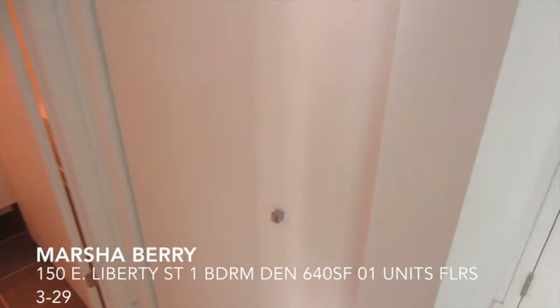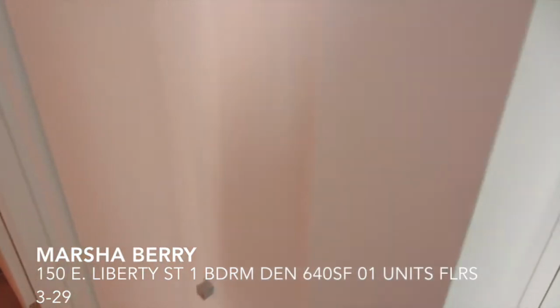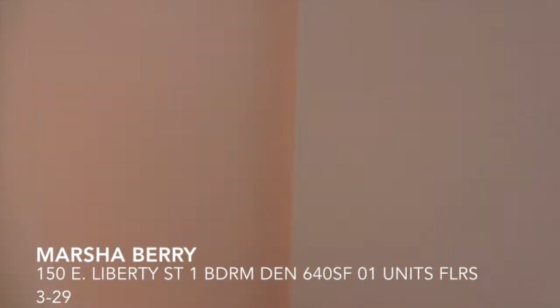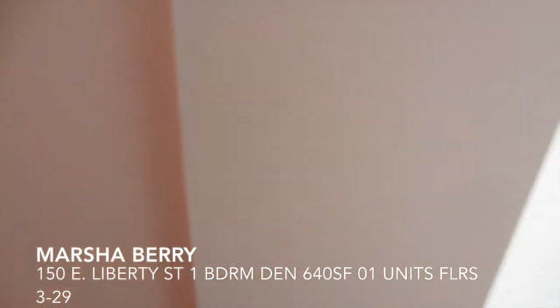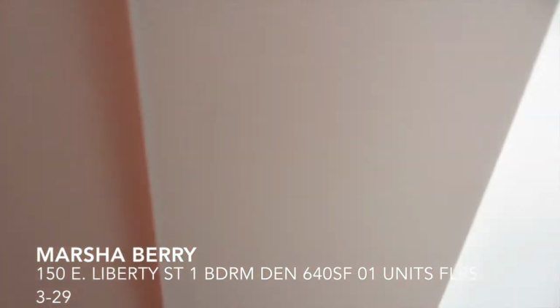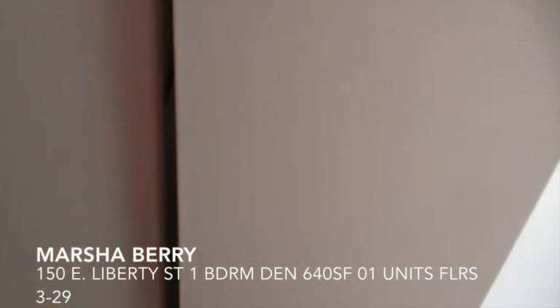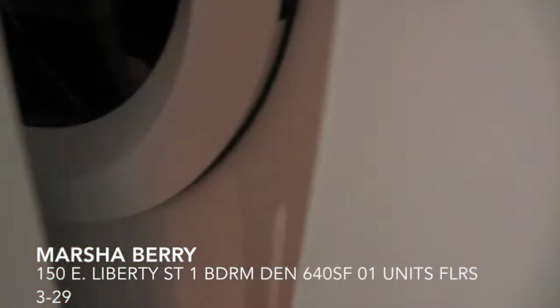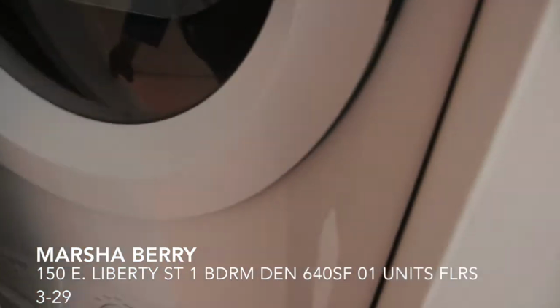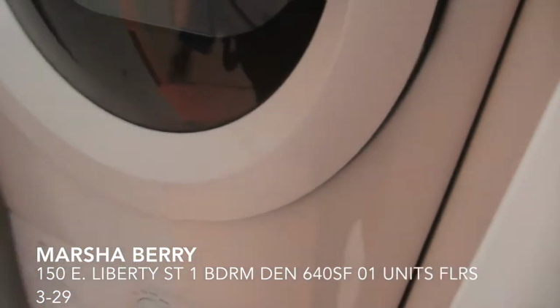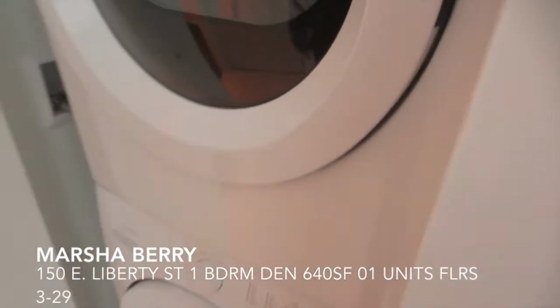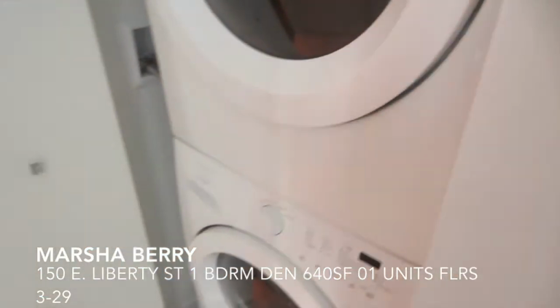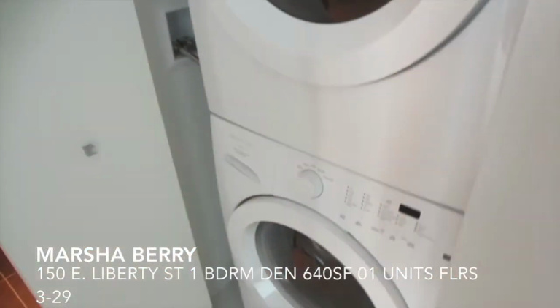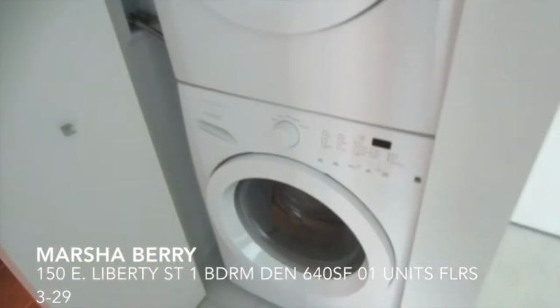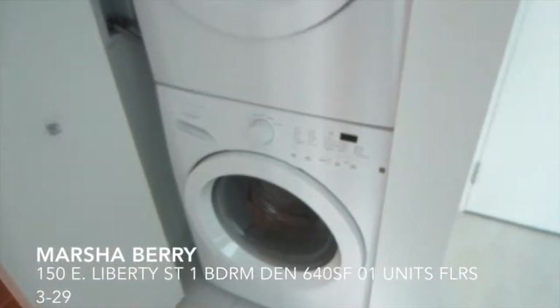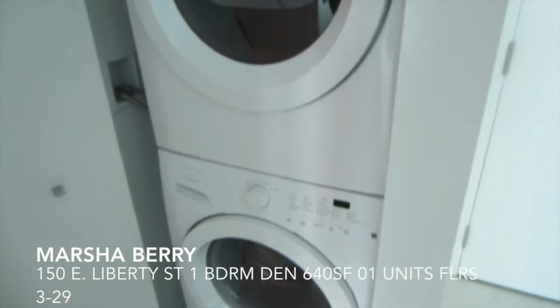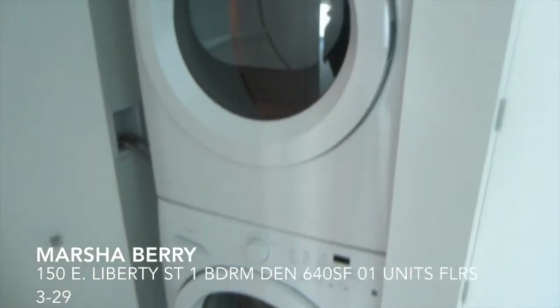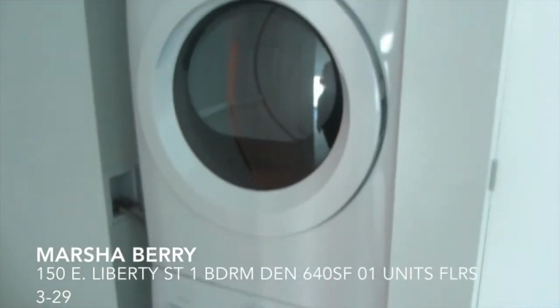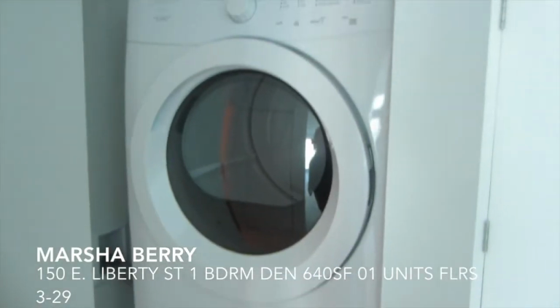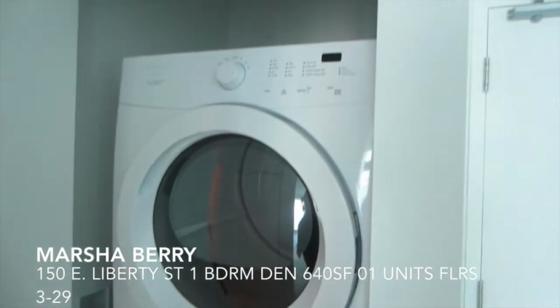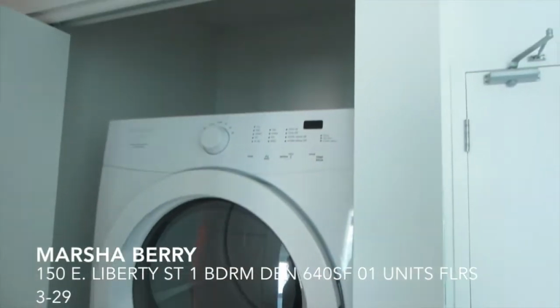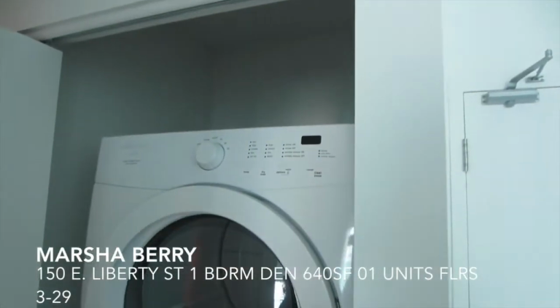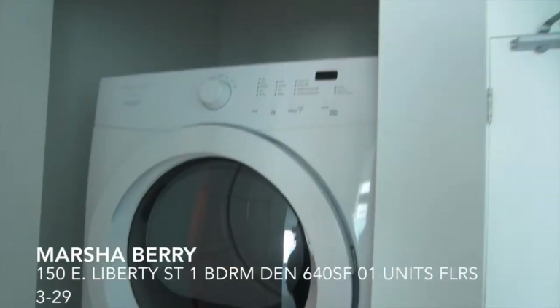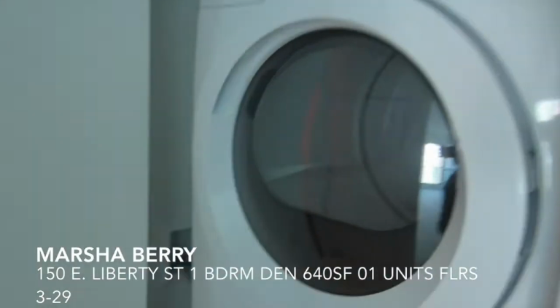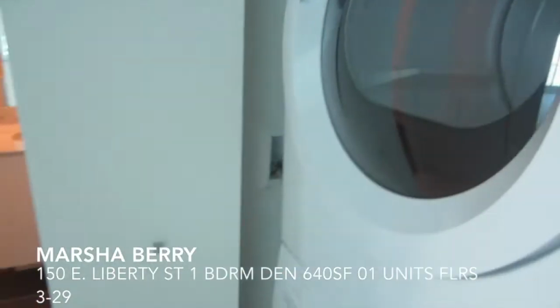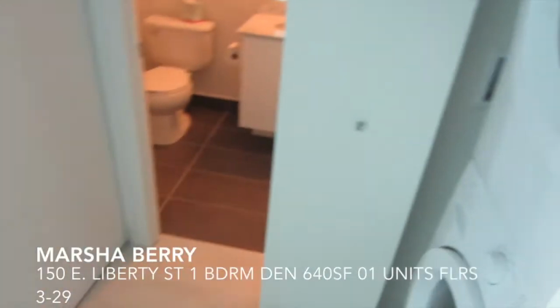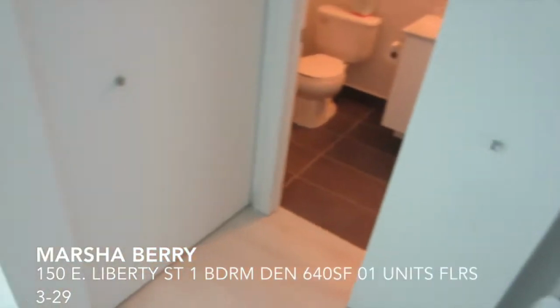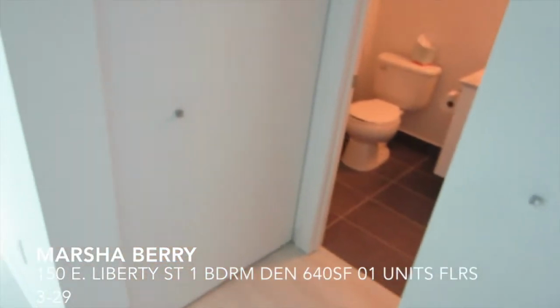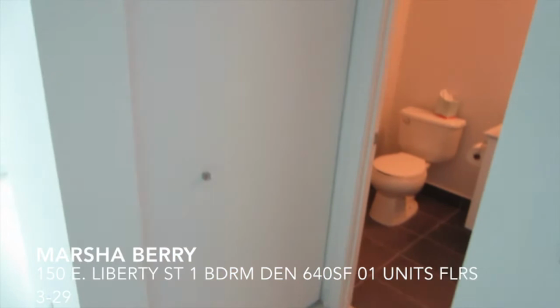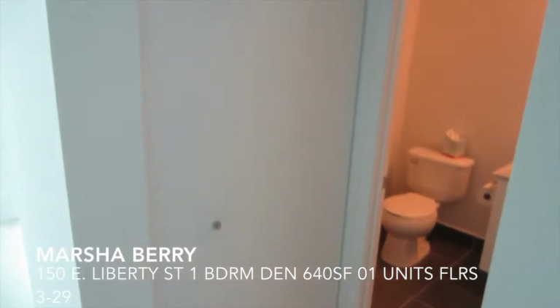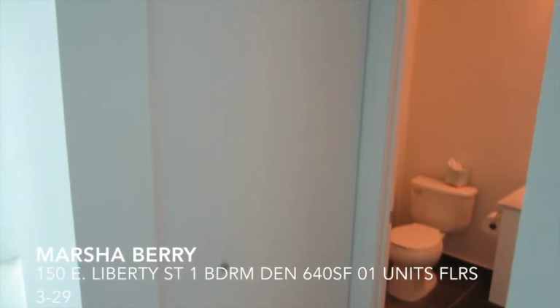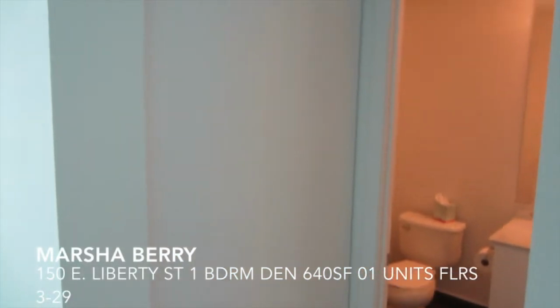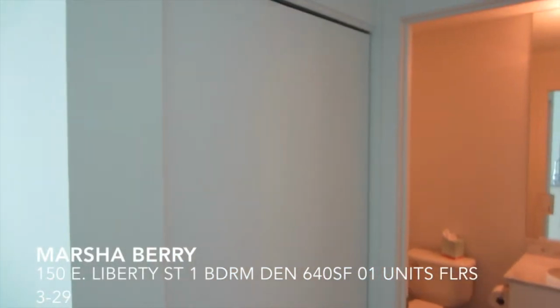Now, opposite the kitchen, we have a washer and dryer — a nice full size stackable. And then opposite the washer and dryer, we have the hallway closet.